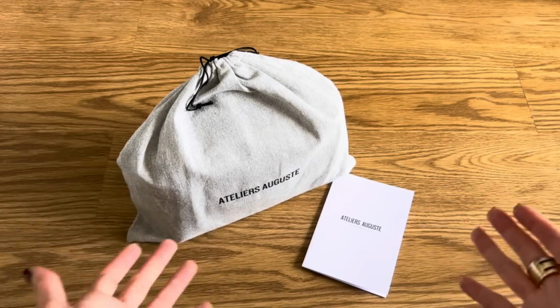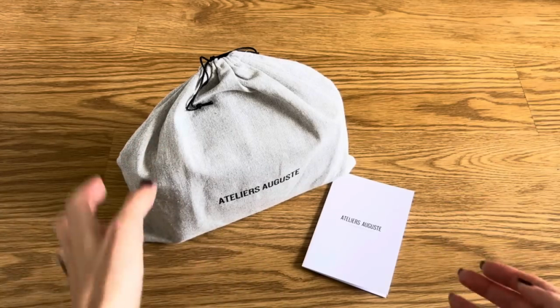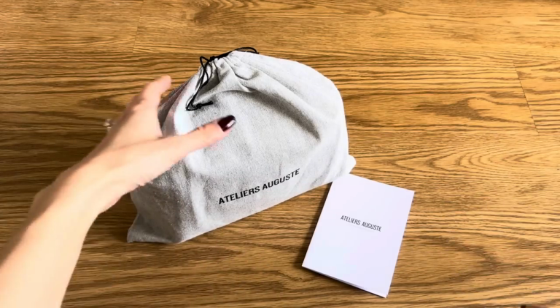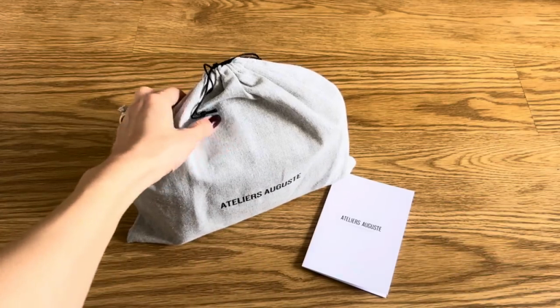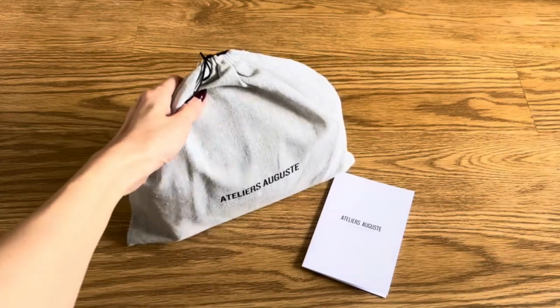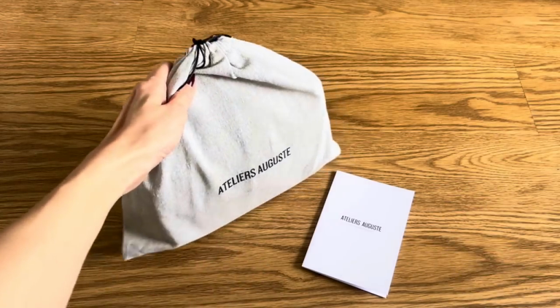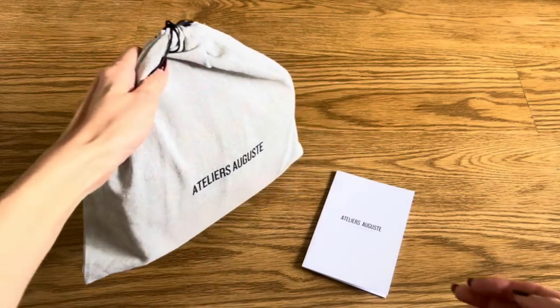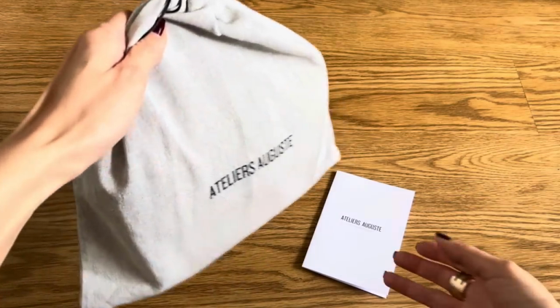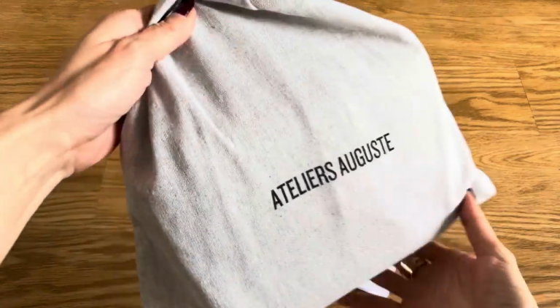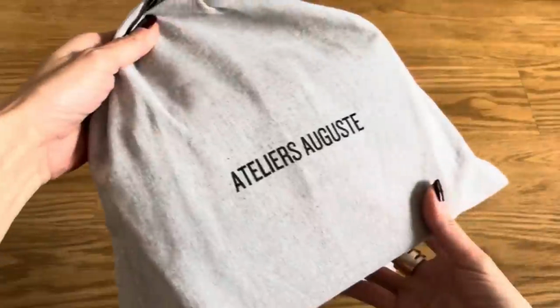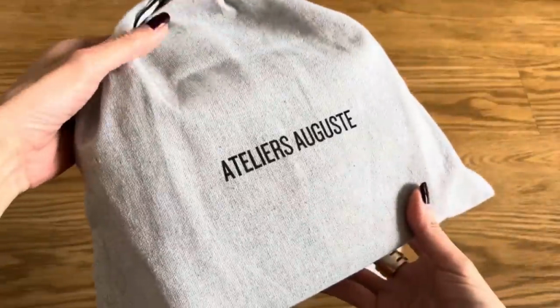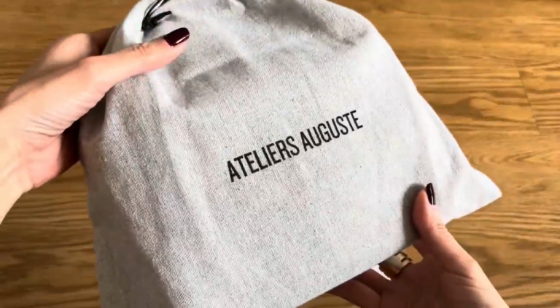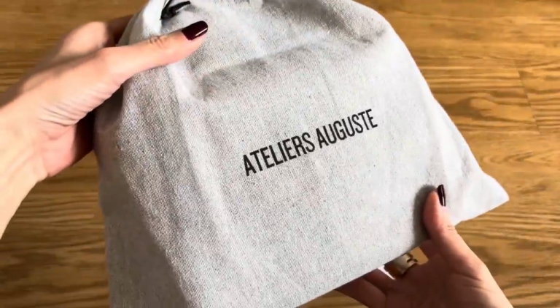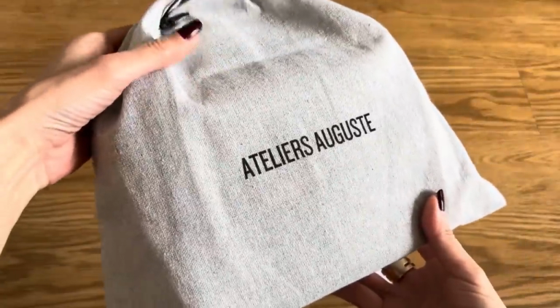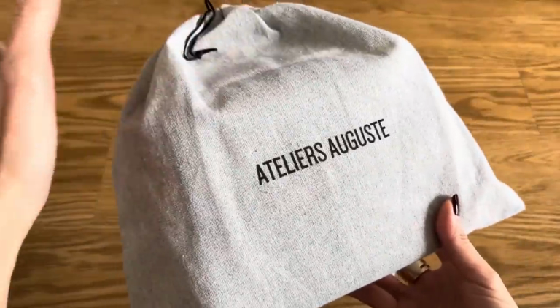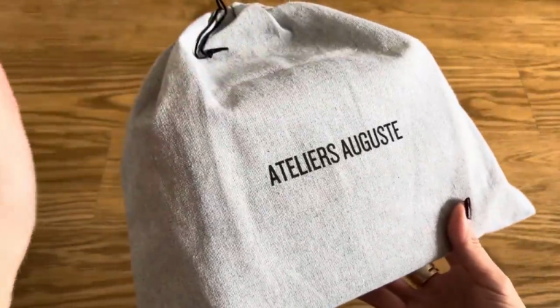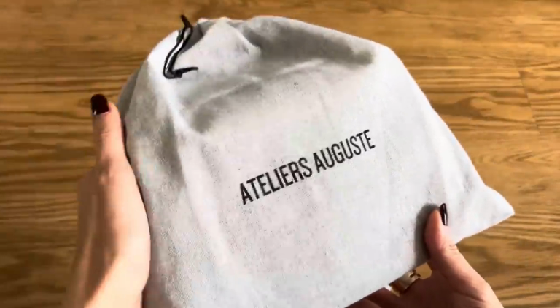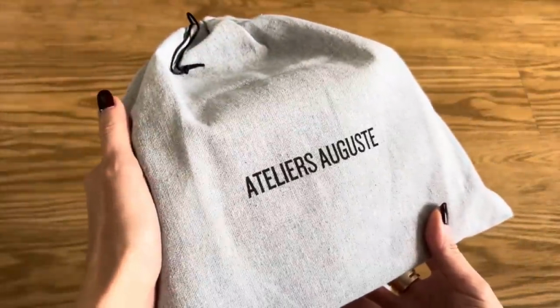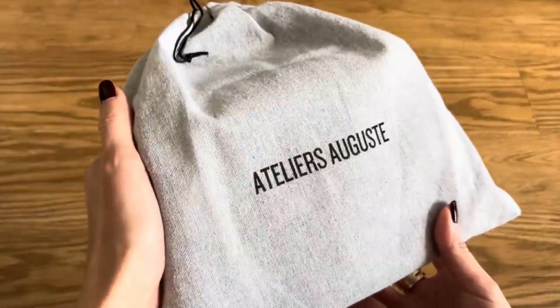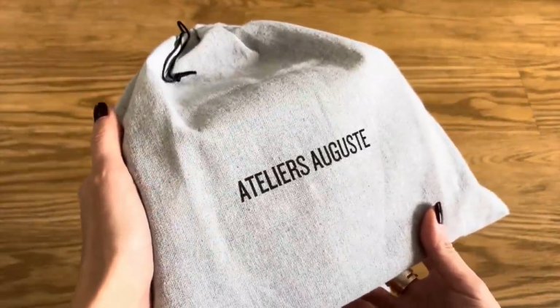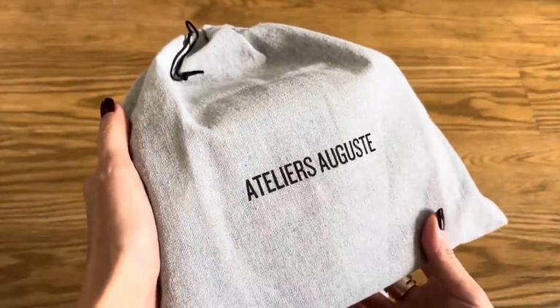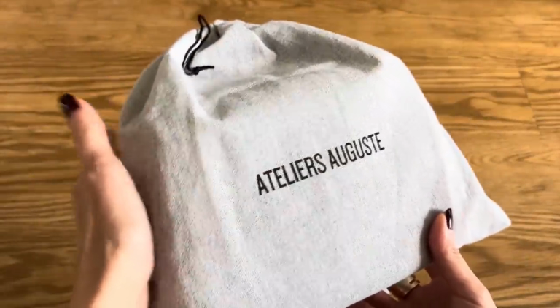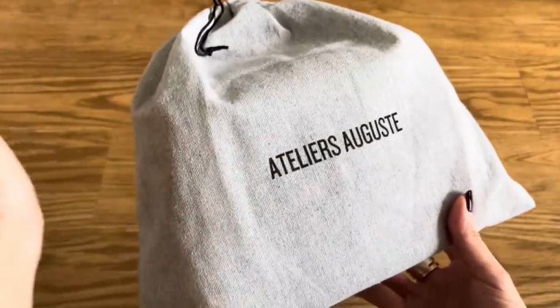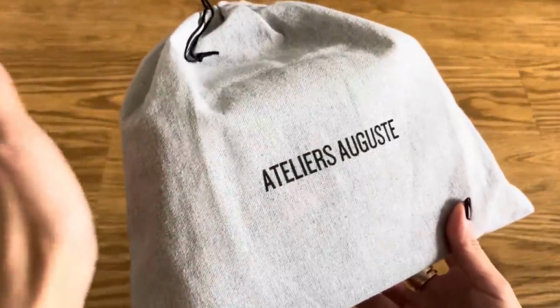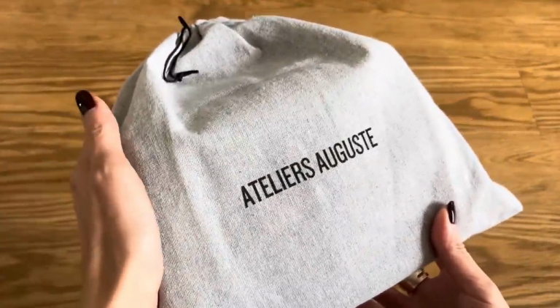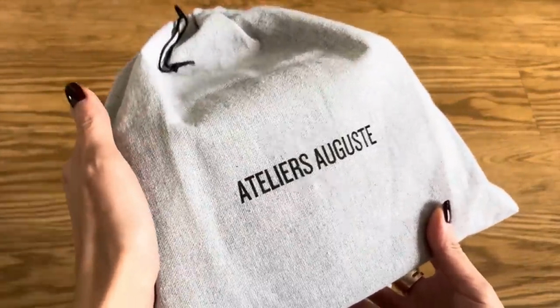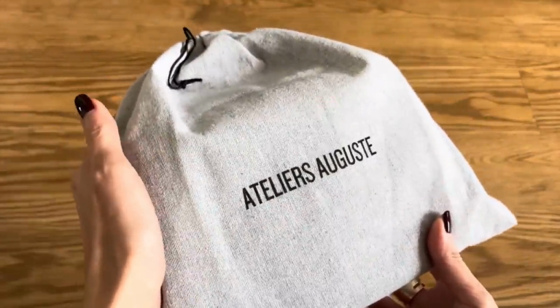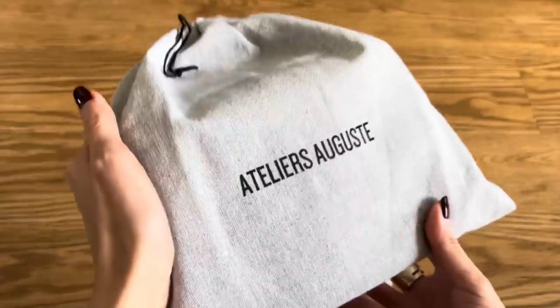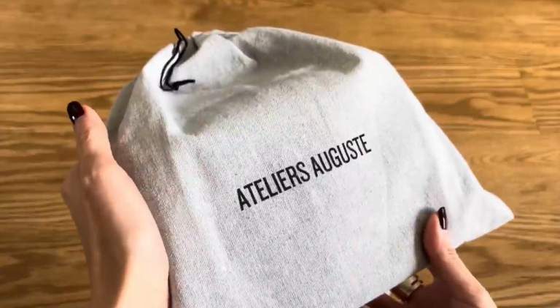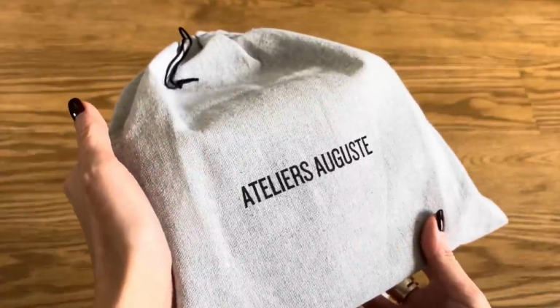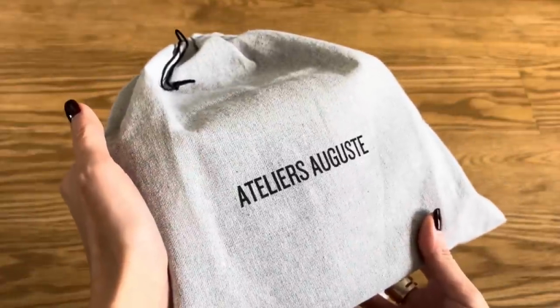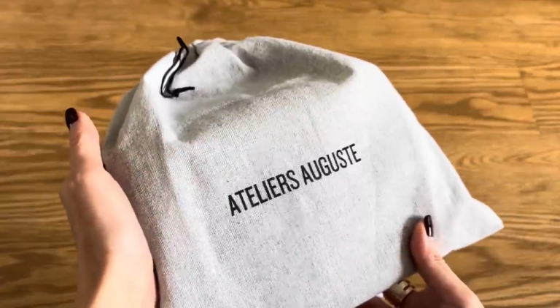Some of you may have heard of this brand before, but it is quite new. Atelier Auguste is a brand based in Paris and they make their bags in Italy. They're all handmade in a small workshop in Italy.